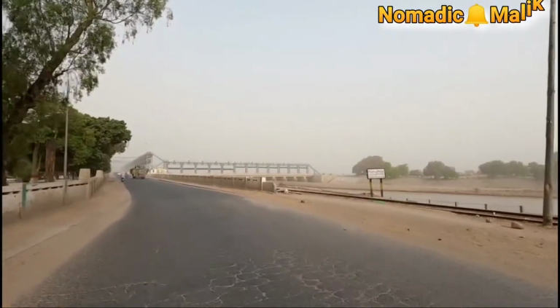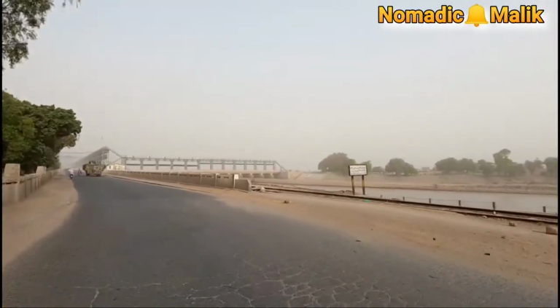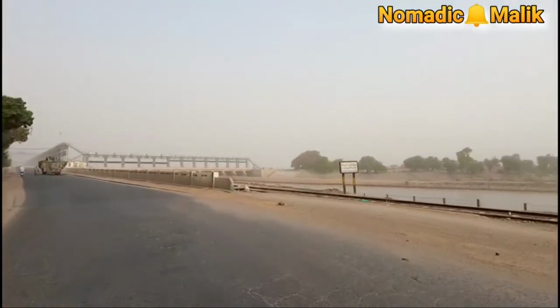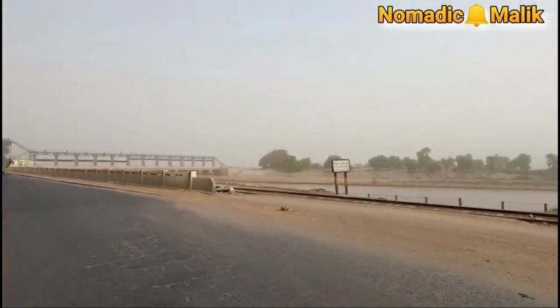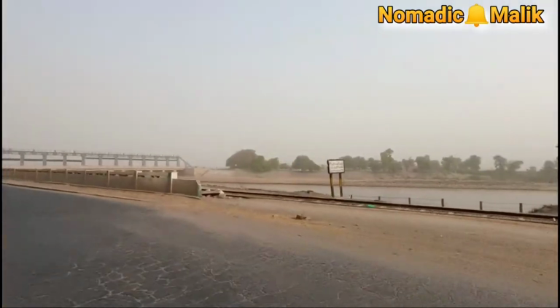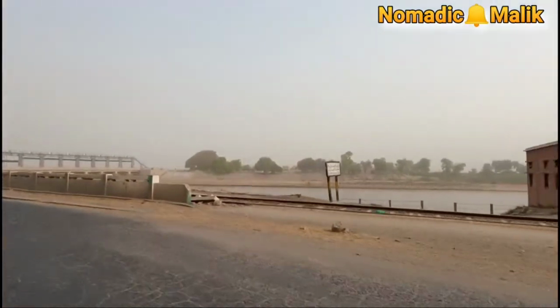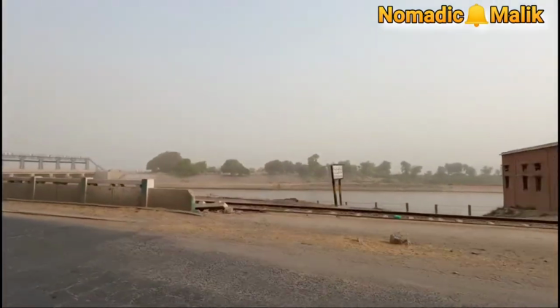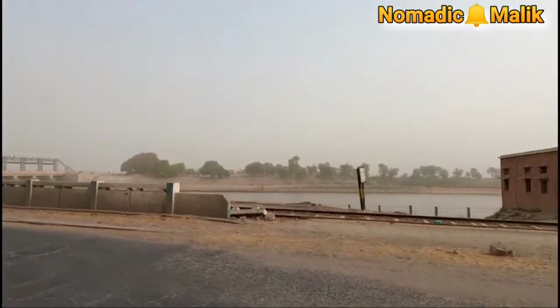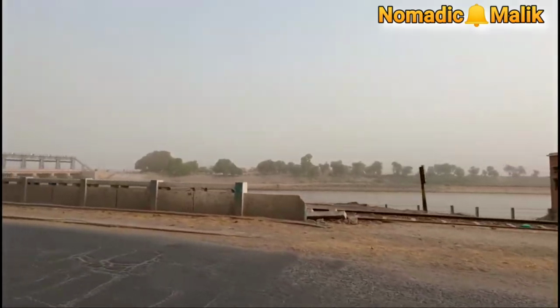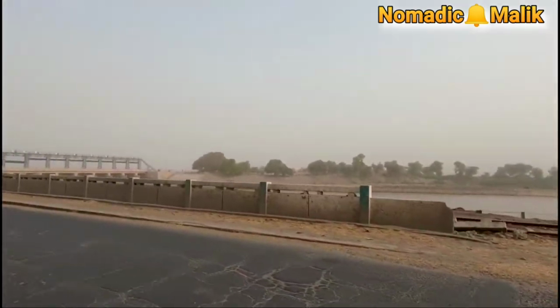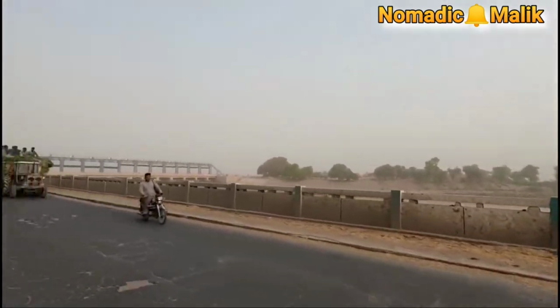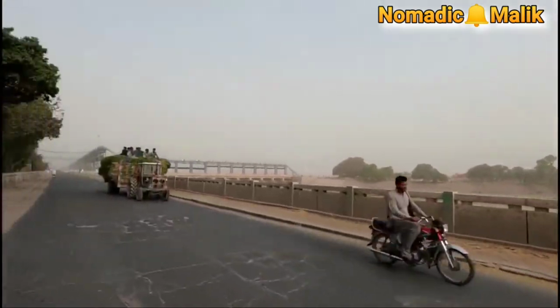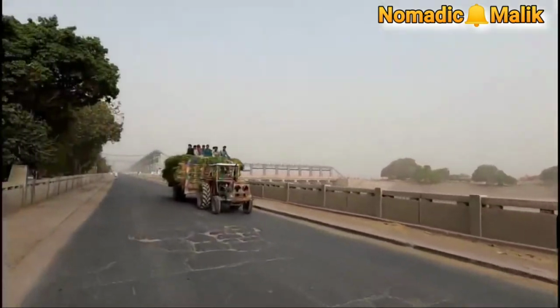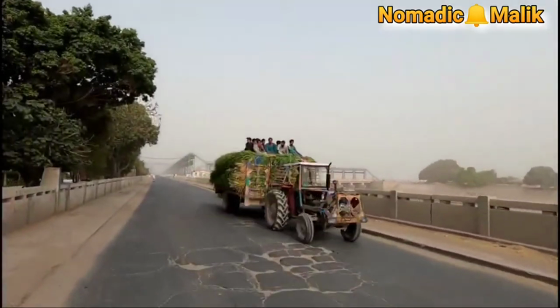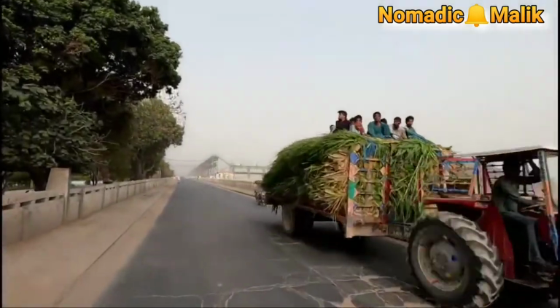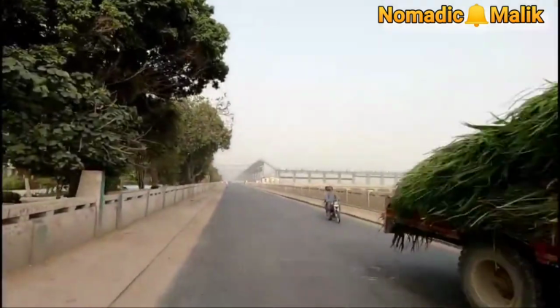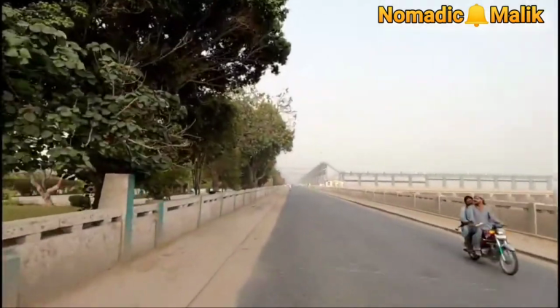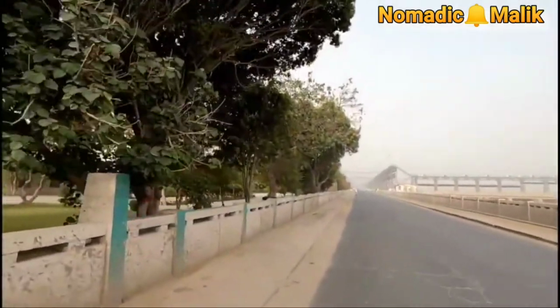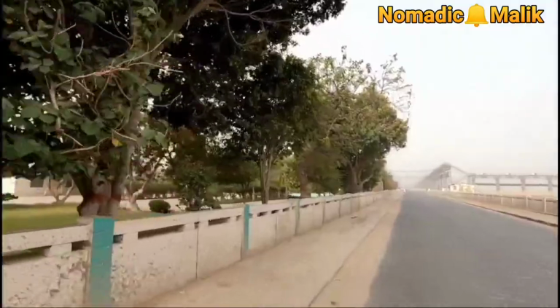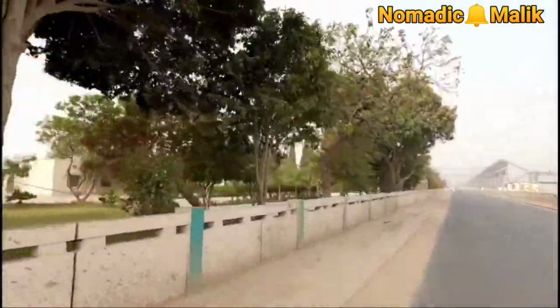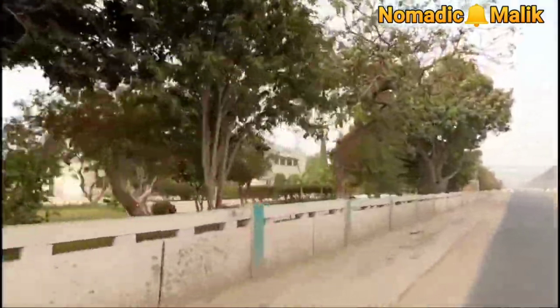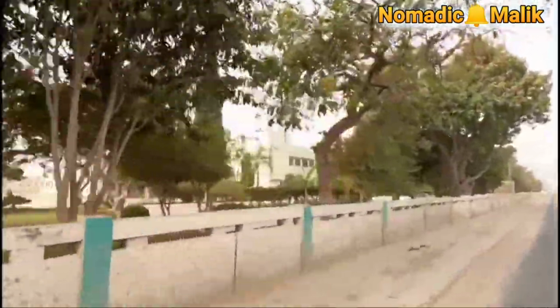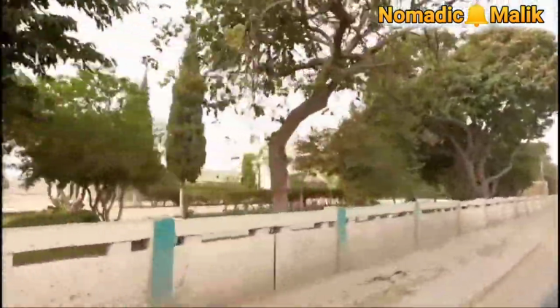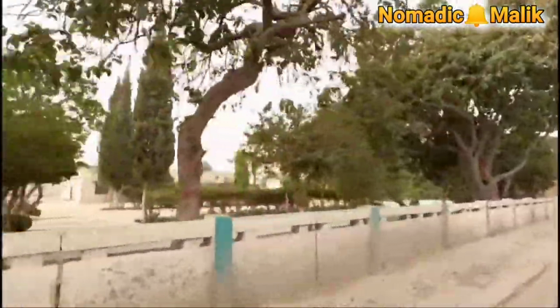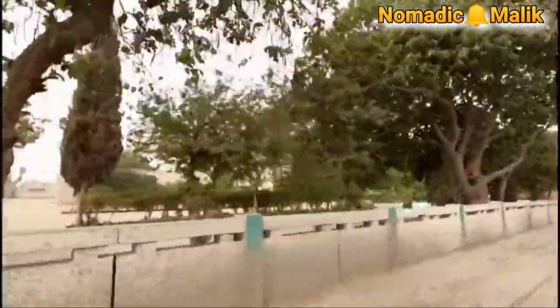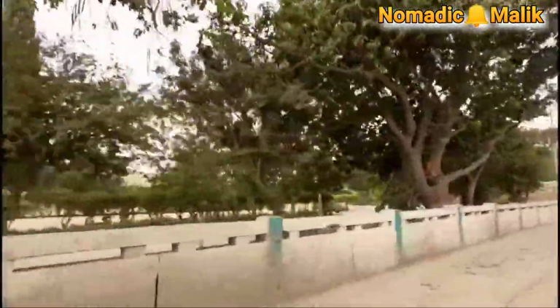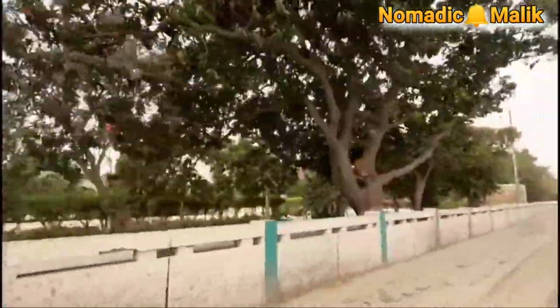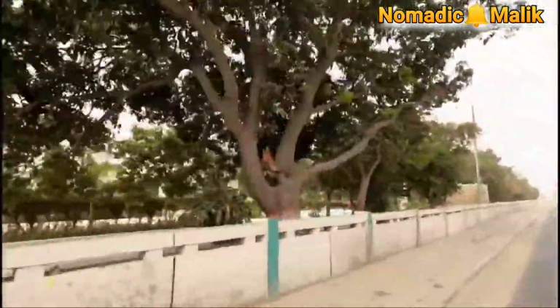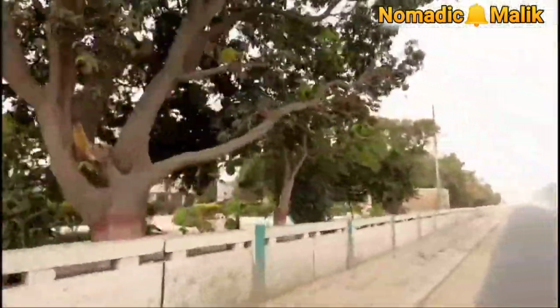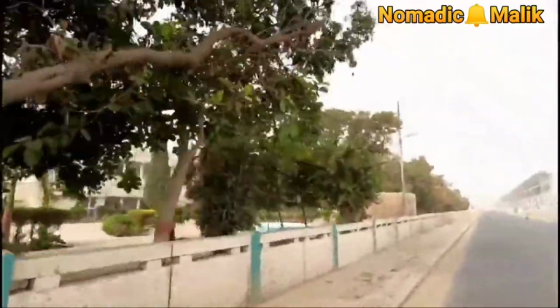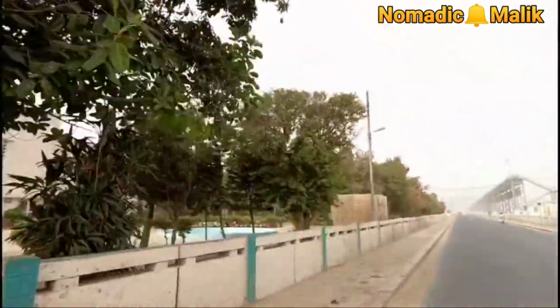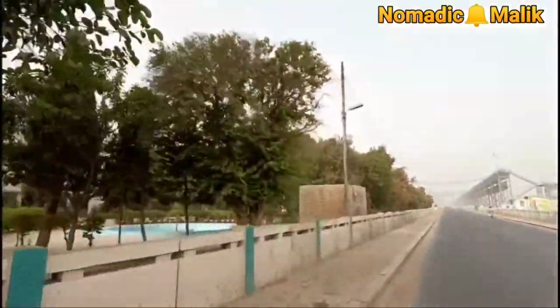Tonsa Barrage is a barrage on the Indus River in Tonsa Tehsil, Dera Ghazi Khan district, Punjab province in Pakistan. It is 20 km south east of Tonsa Sharif and 60 km from Kot Adu.